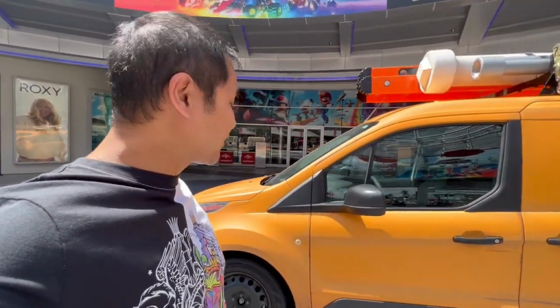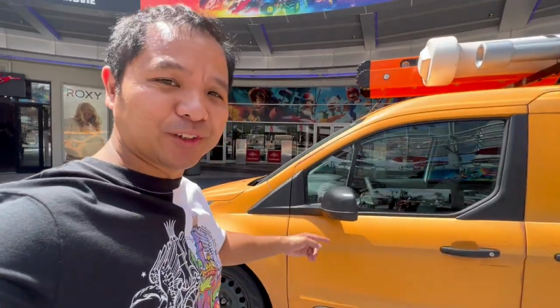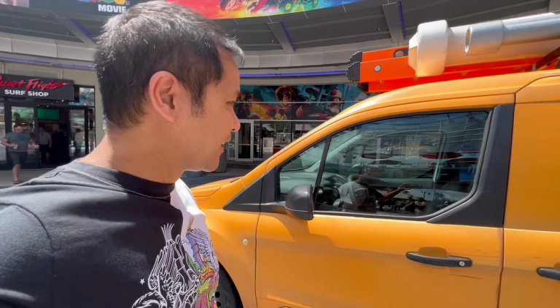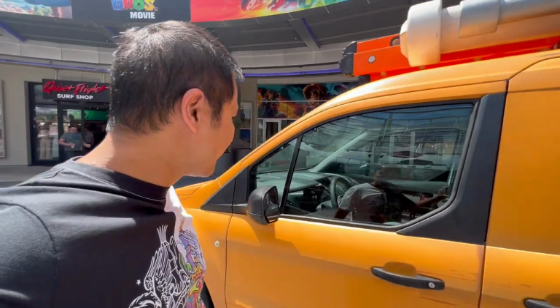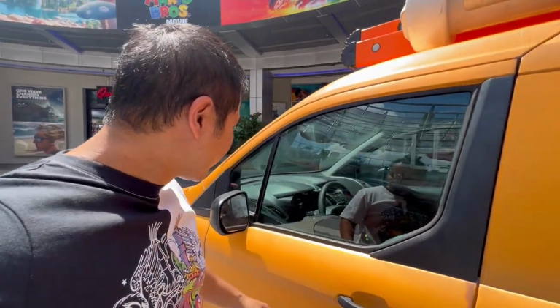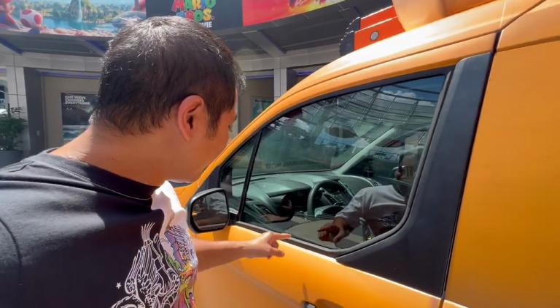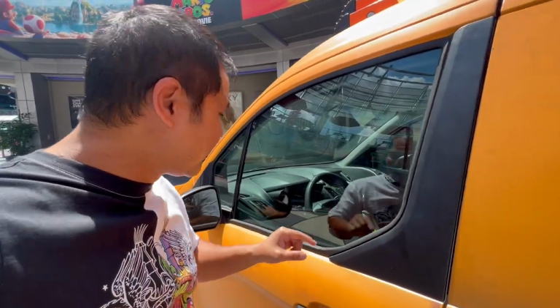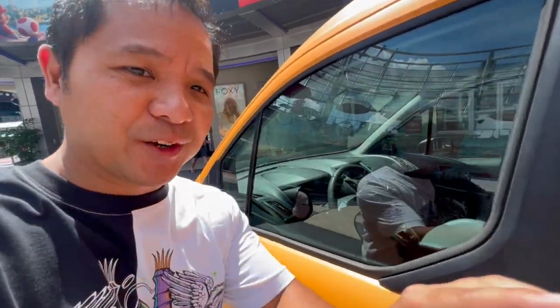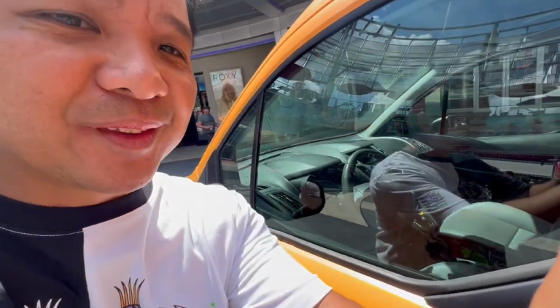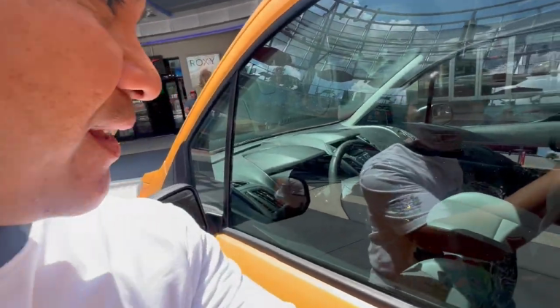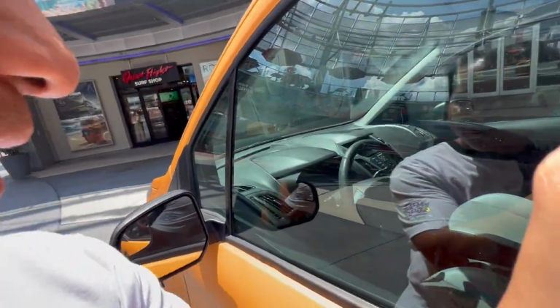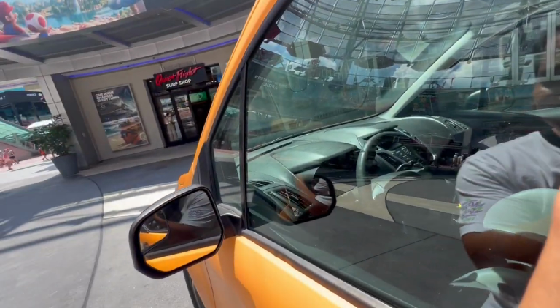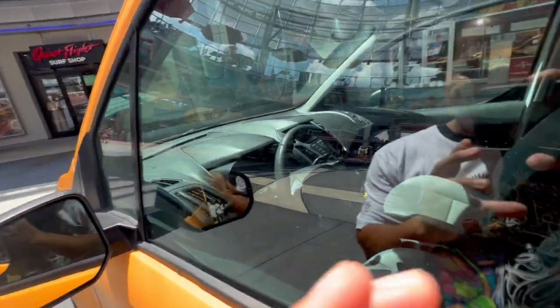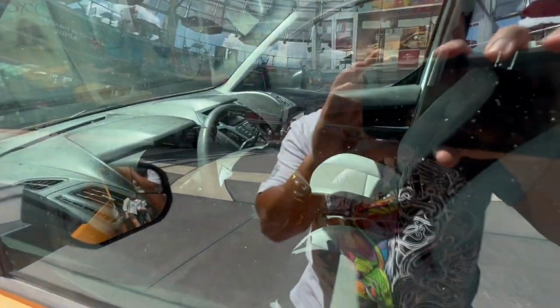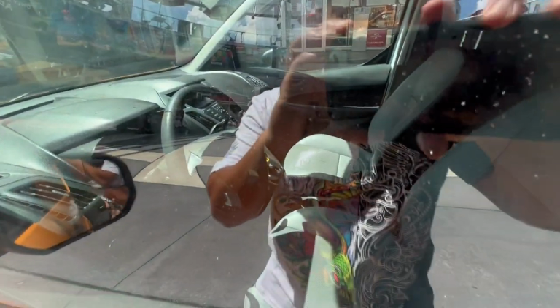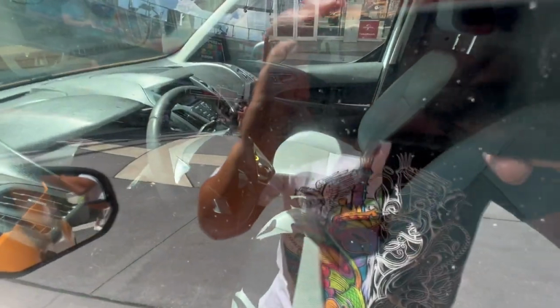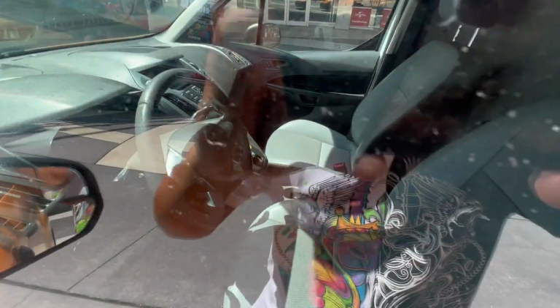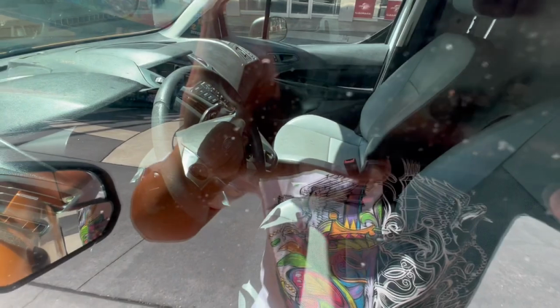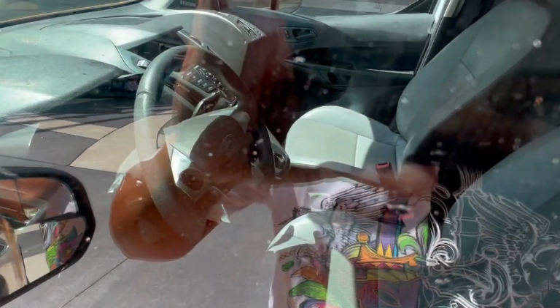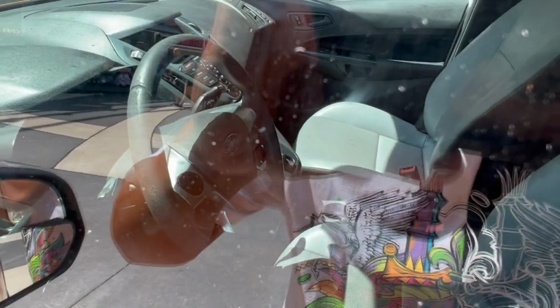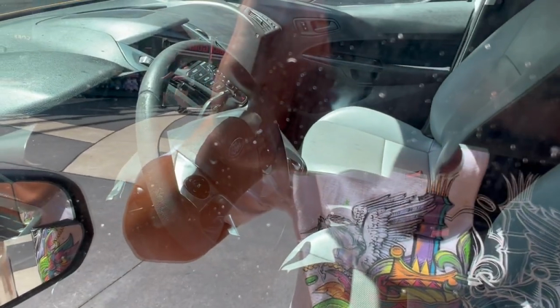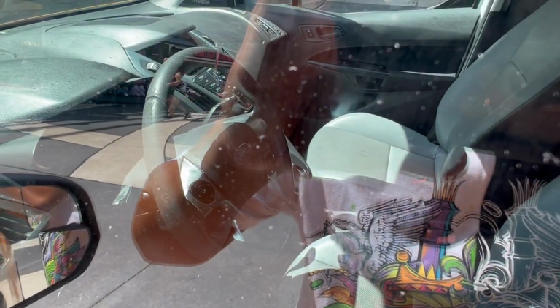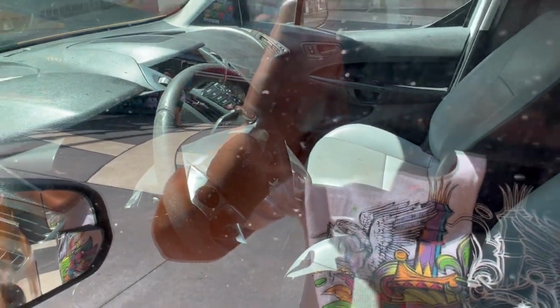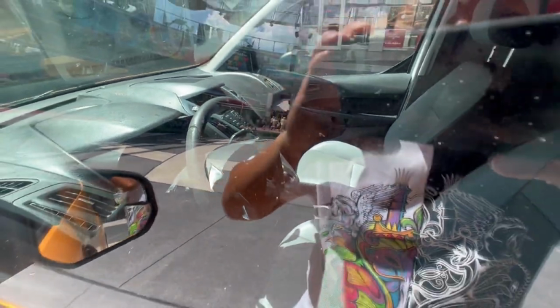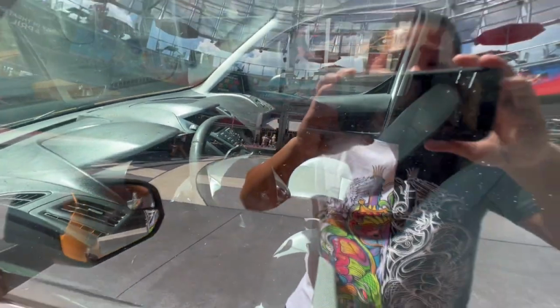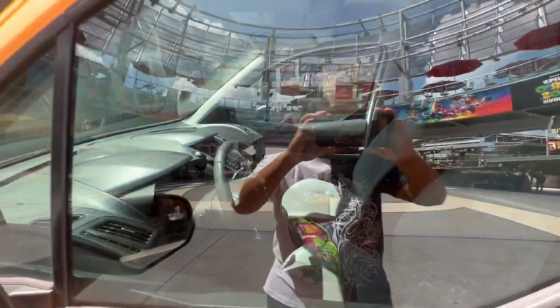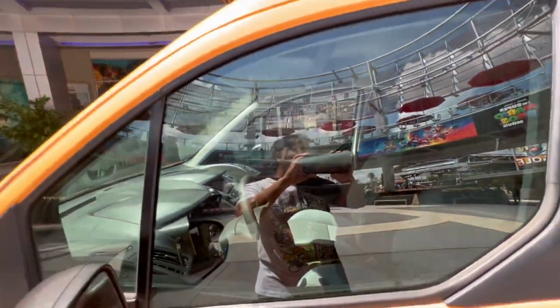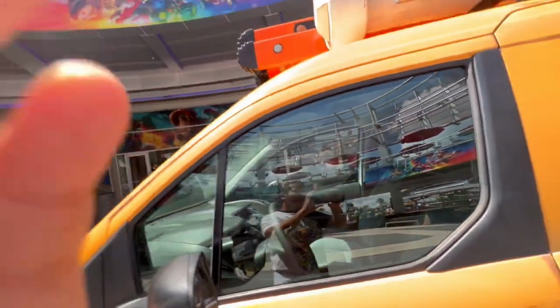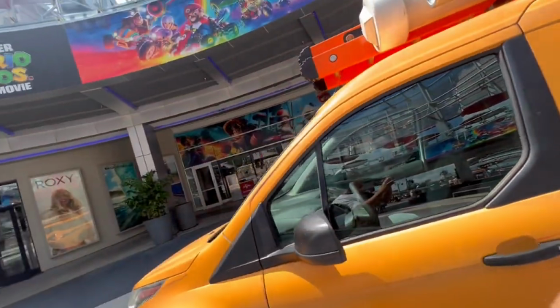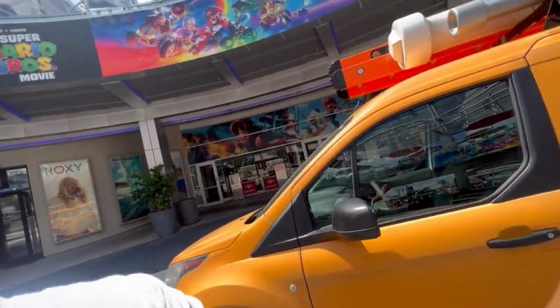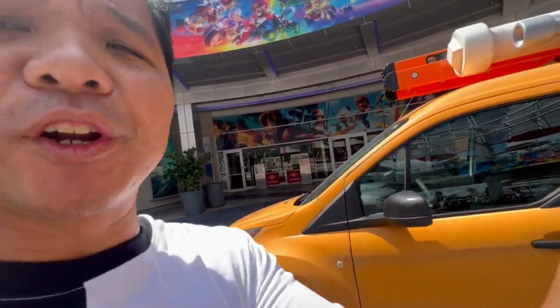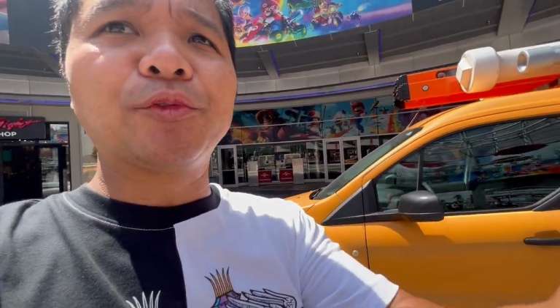Actually, let's look inside. Look at the interior - you can see it has a Ford steering wheel on there. They didn't bother to hide the Ford badging in the interior, but the exterior is very beautiful.